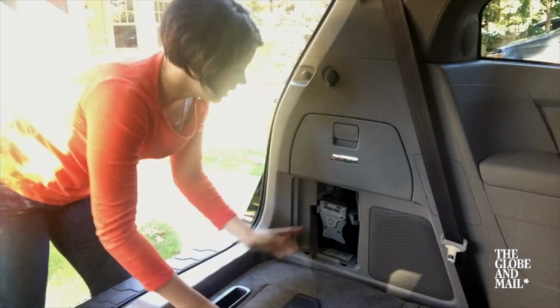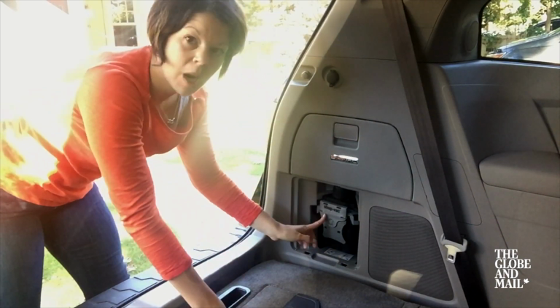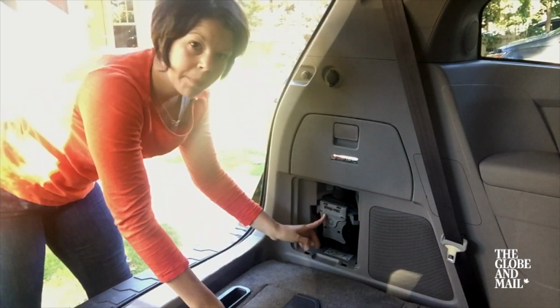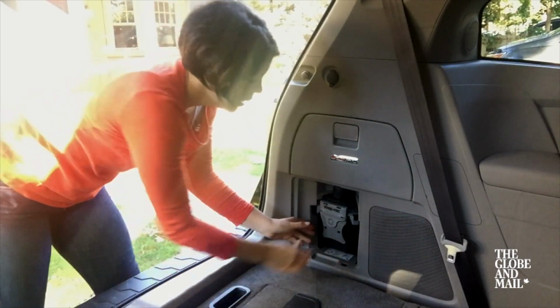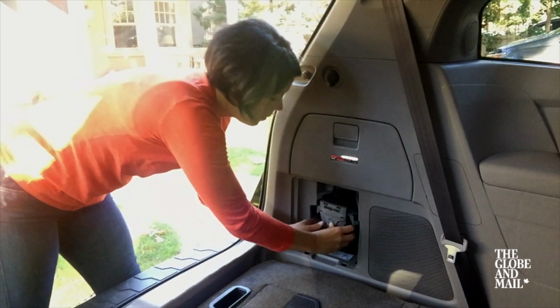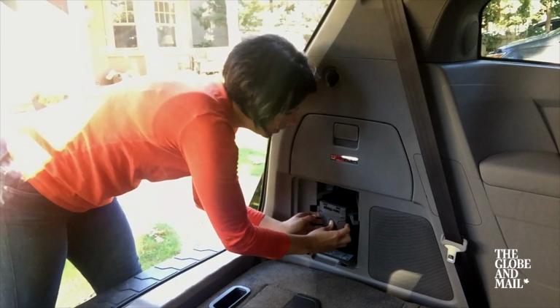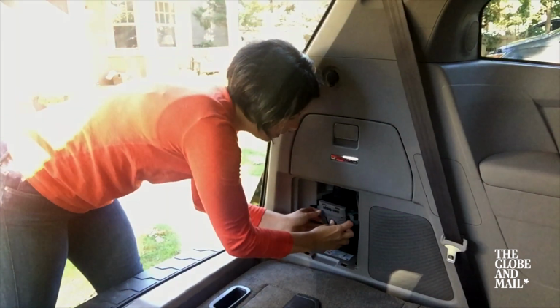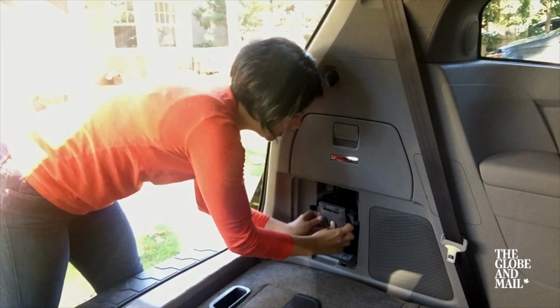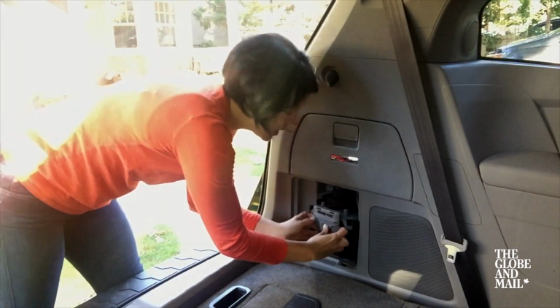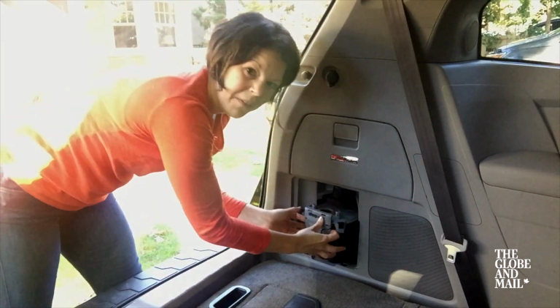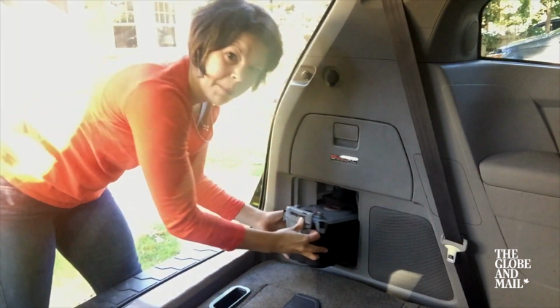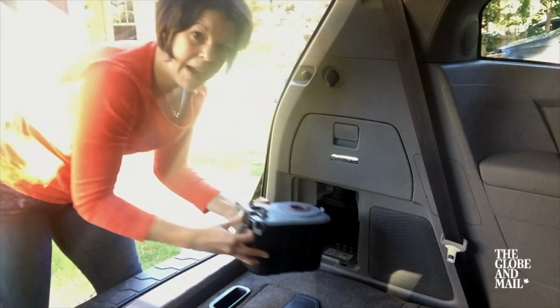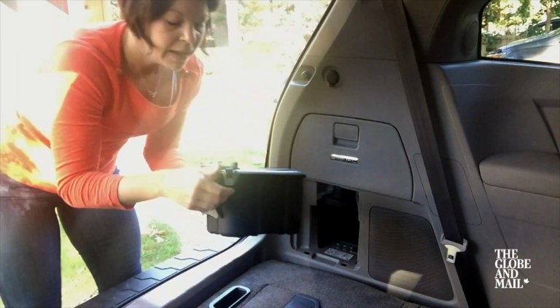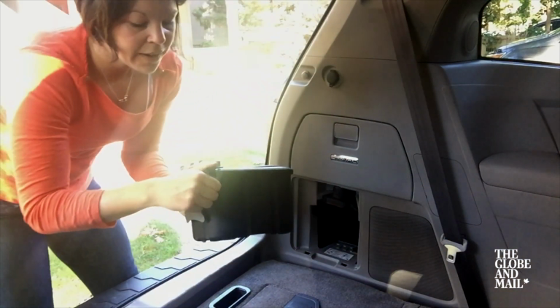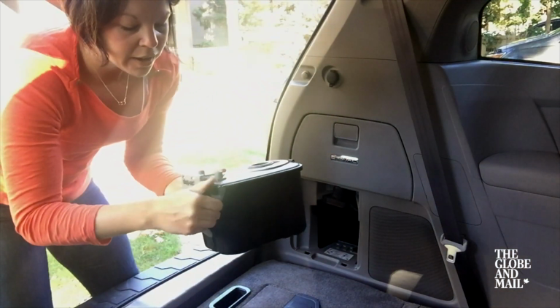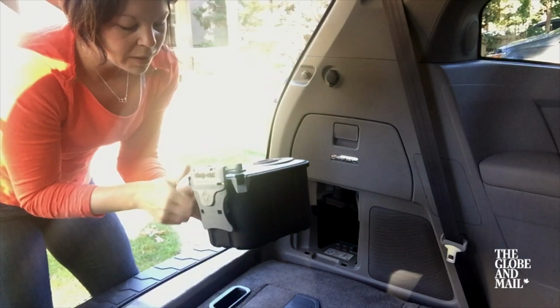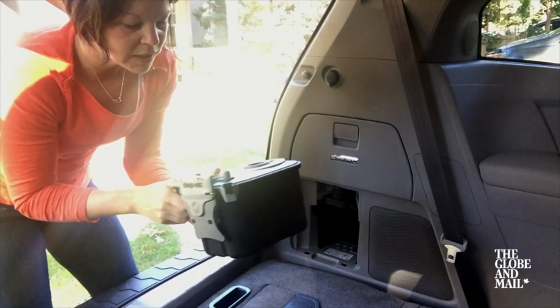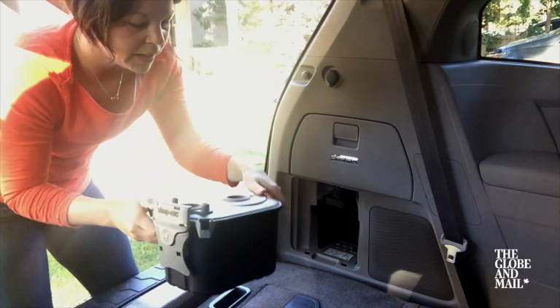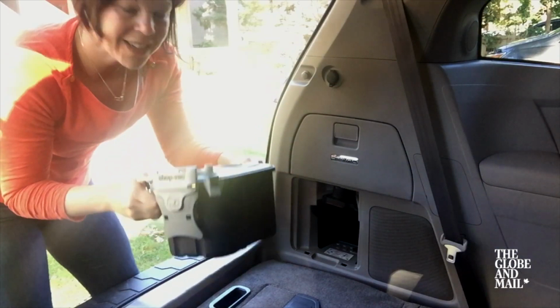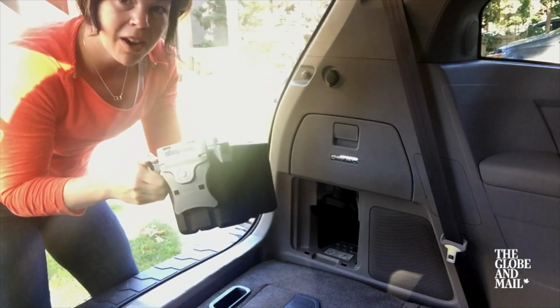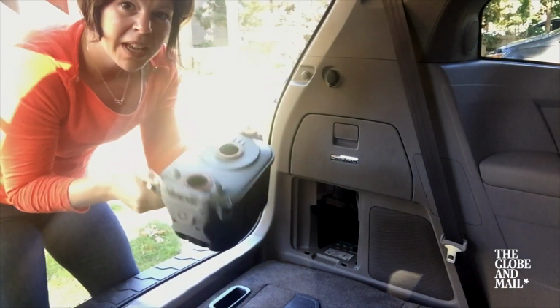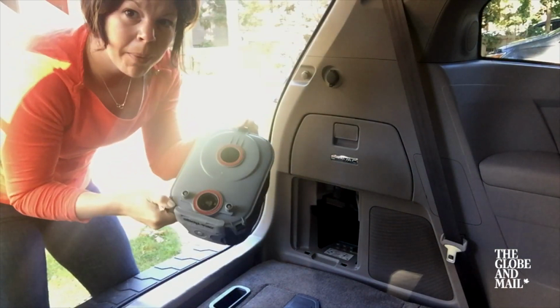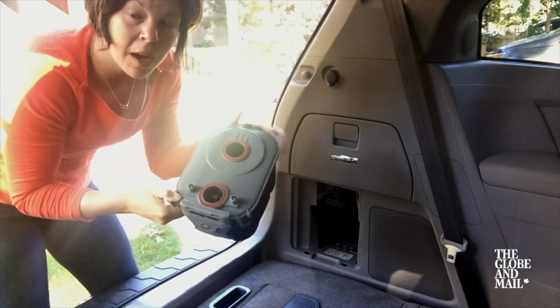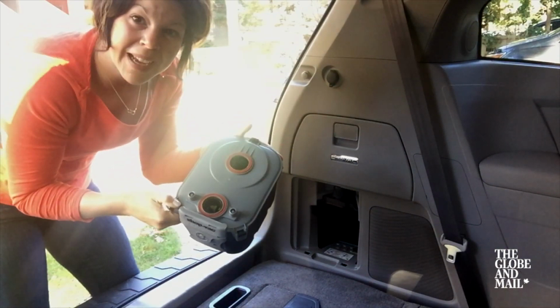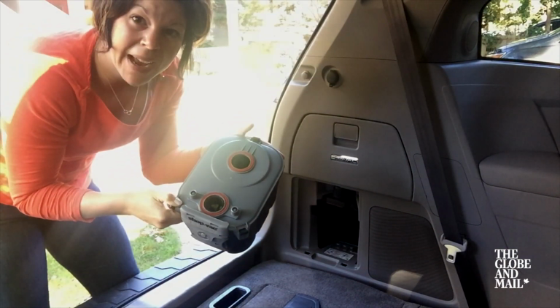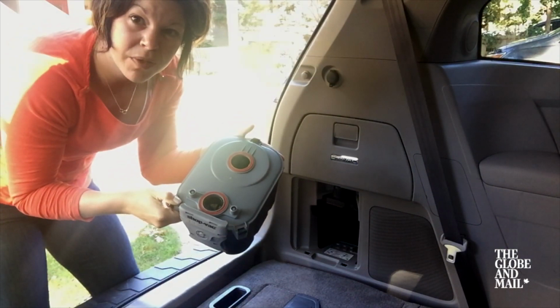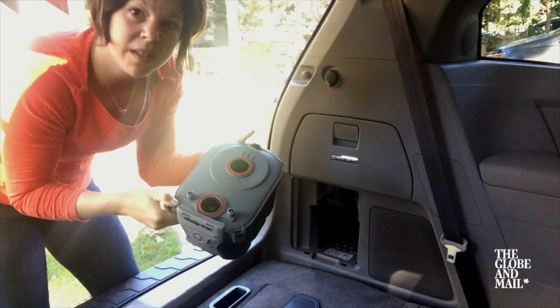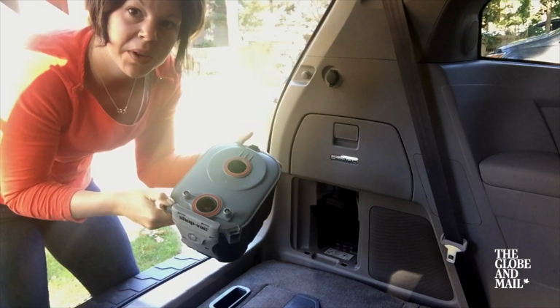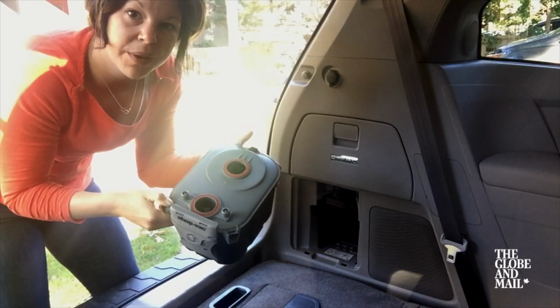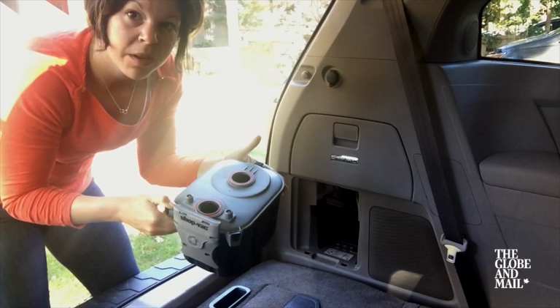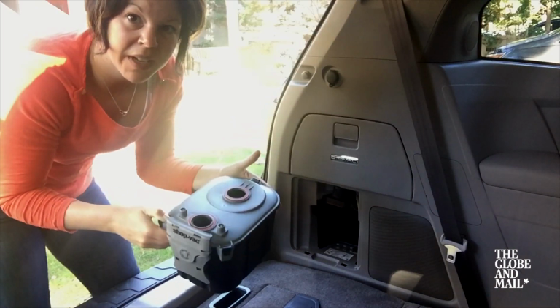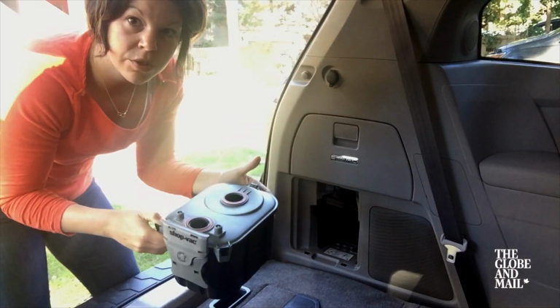You'll see it's a Shop-Vac brand. You can push a button to pop out the canister — it's a little bit finicky but not bad. There are a couple of hooks here attaching the top; you pop off the top, and inside is a bag. When it's full, you toss it out, put in a new one, and you barely have to get your hands dirty.